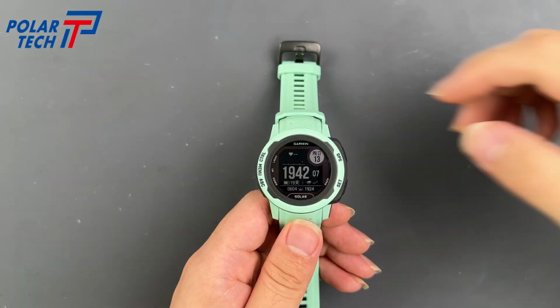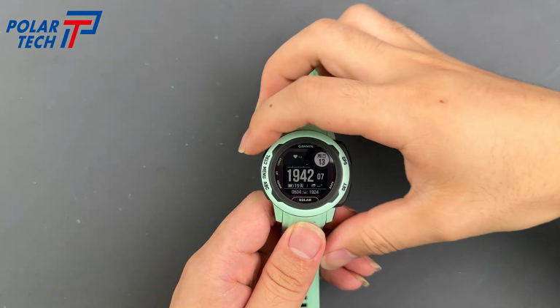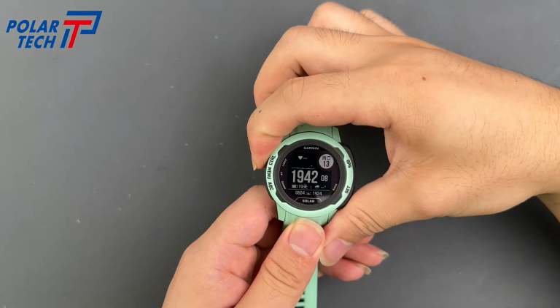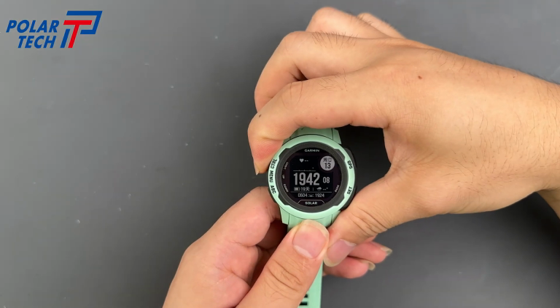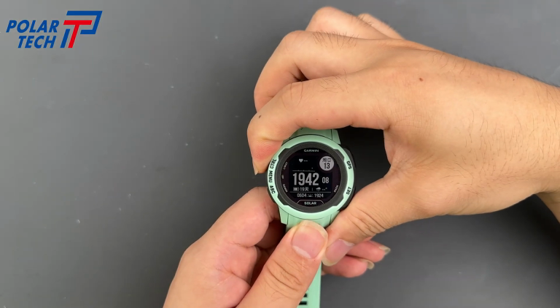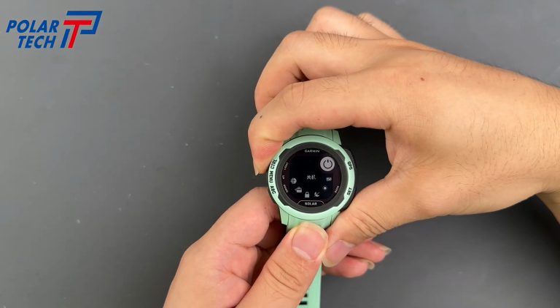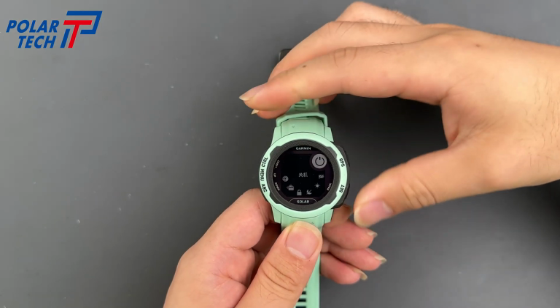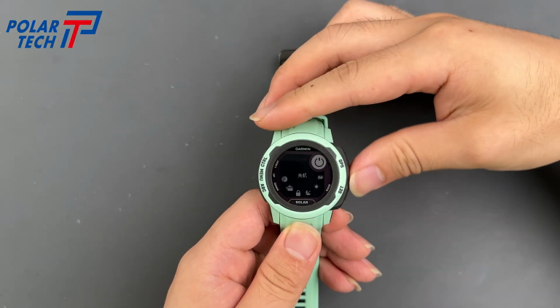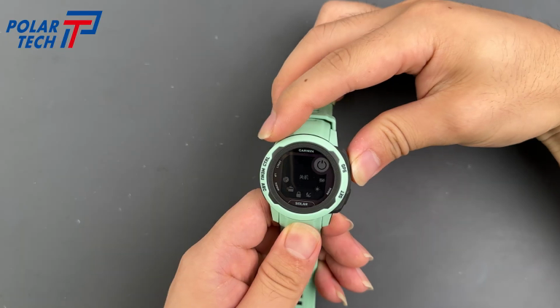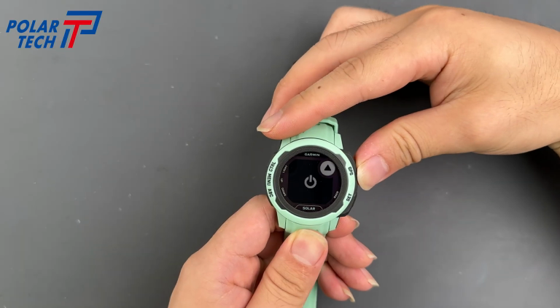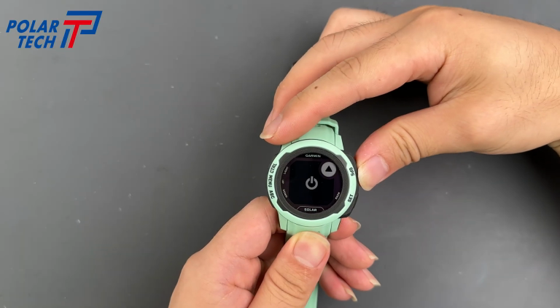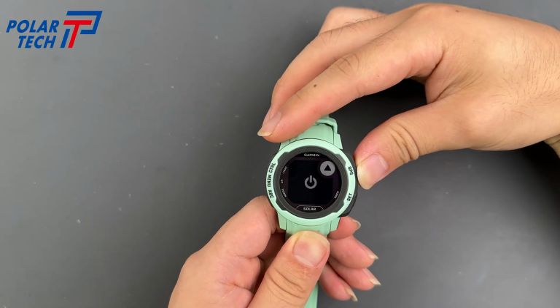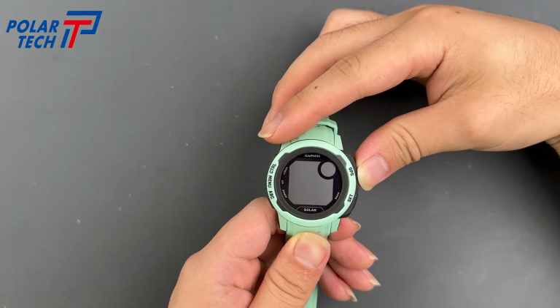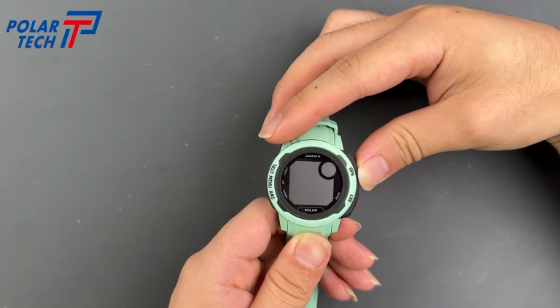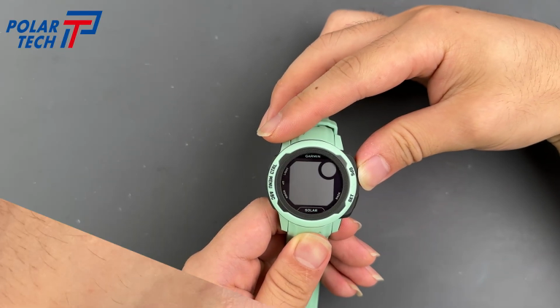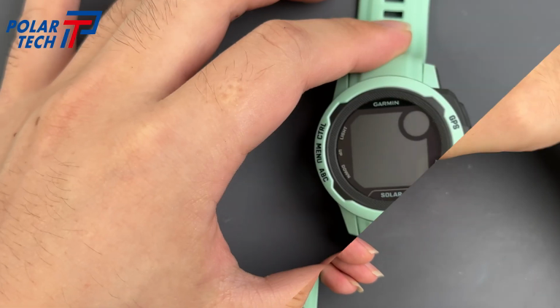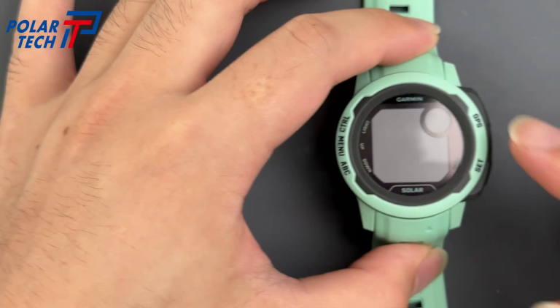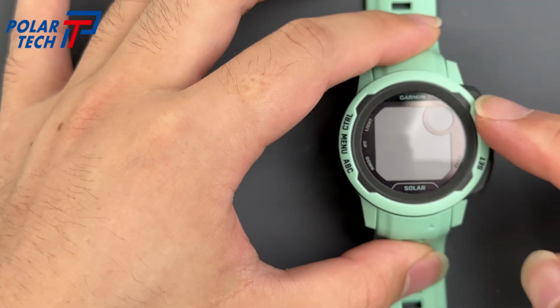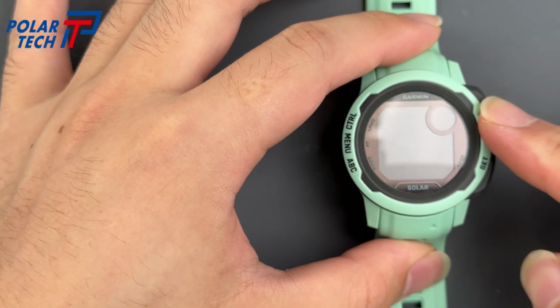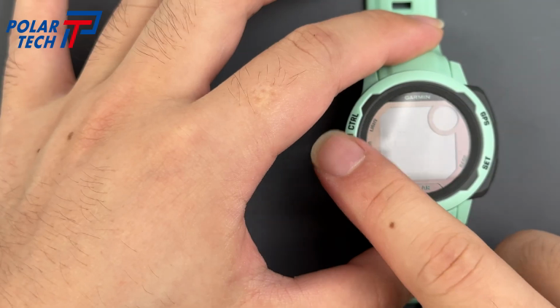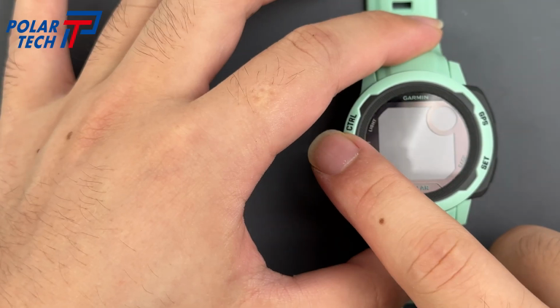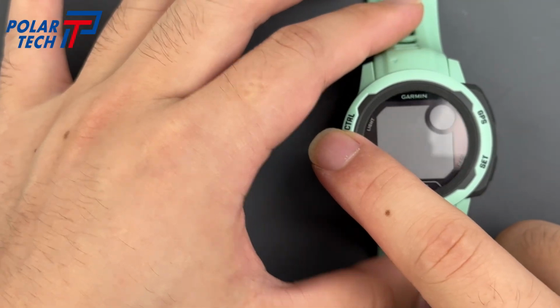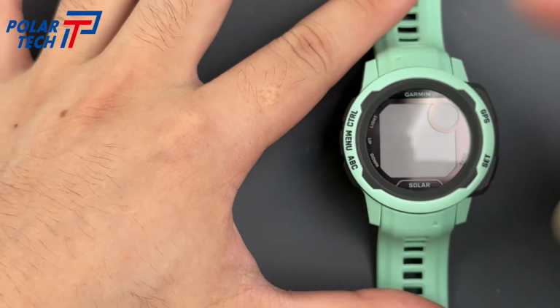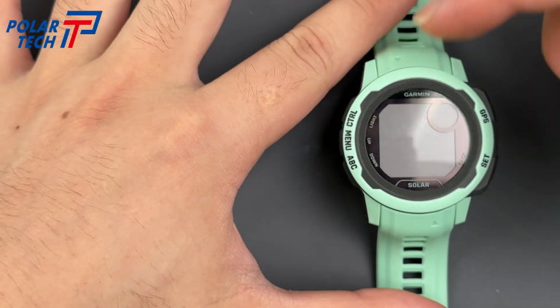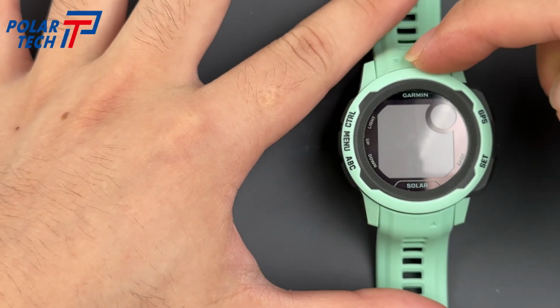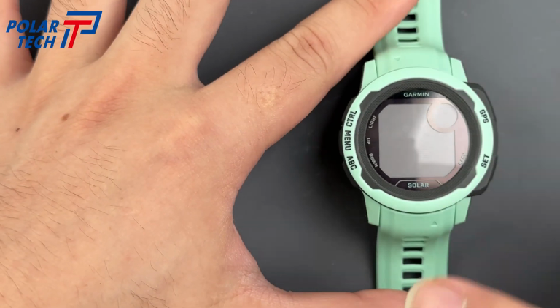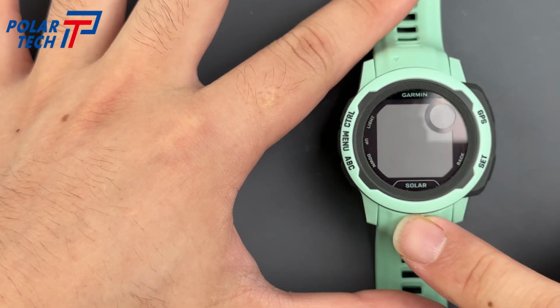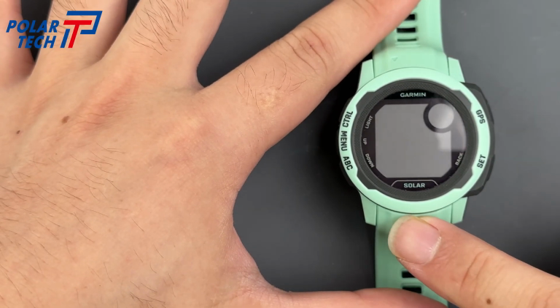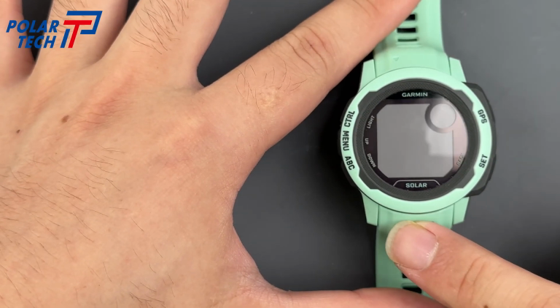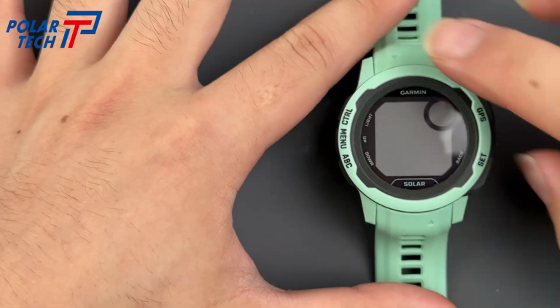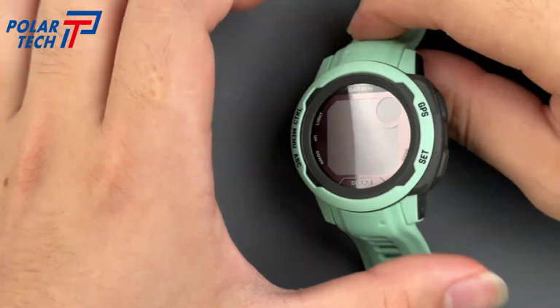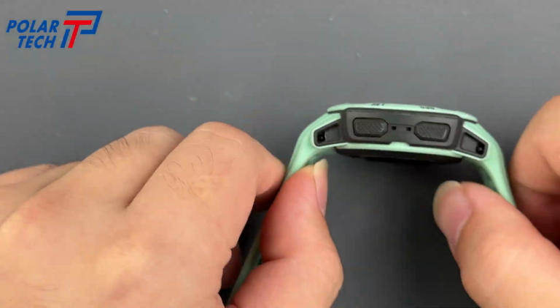First, power it off. The Garmin Instinct 2 screen is extremely hard to remove. We need to cut it around all four sides. Because of its top-notch waterproofing, it's almost like Garmin never meant for anyone to open it.